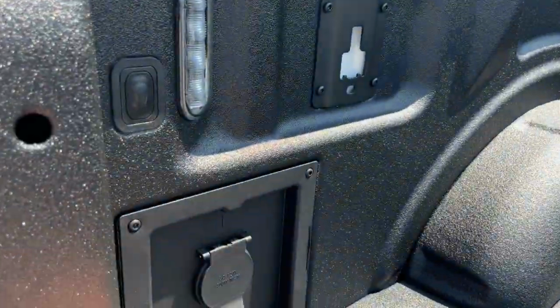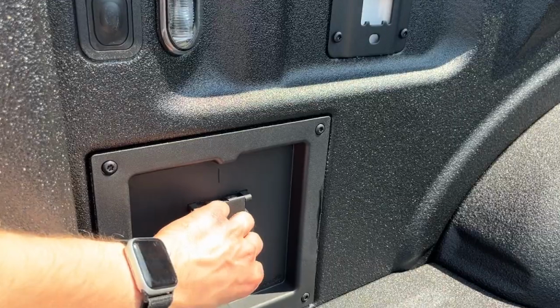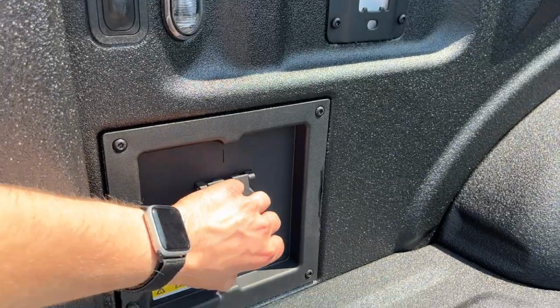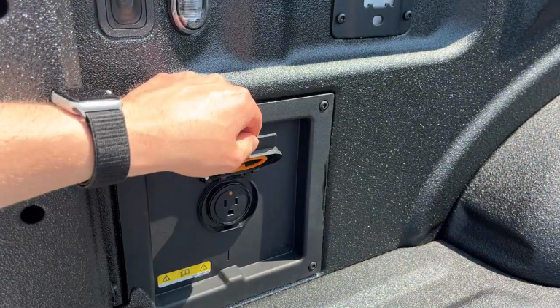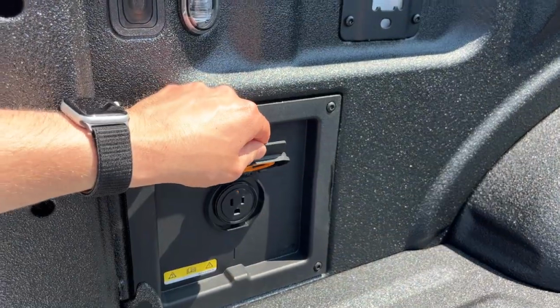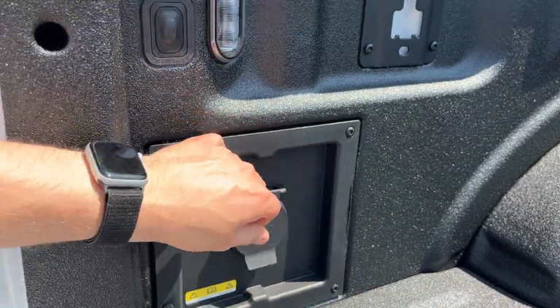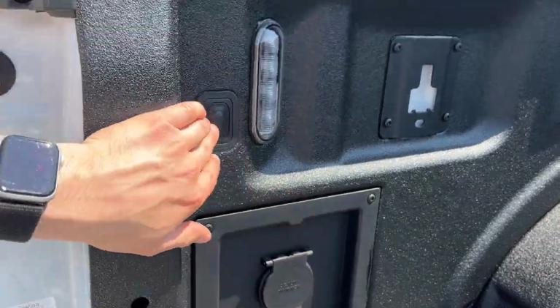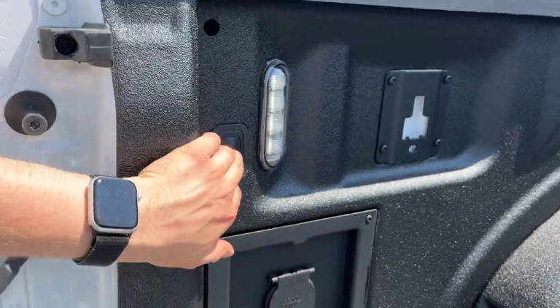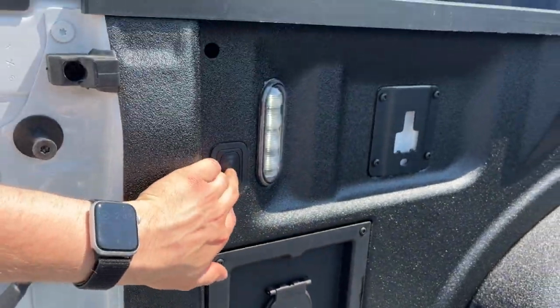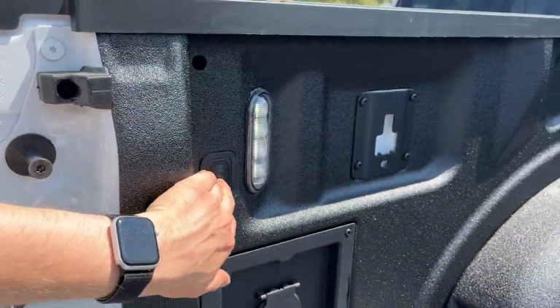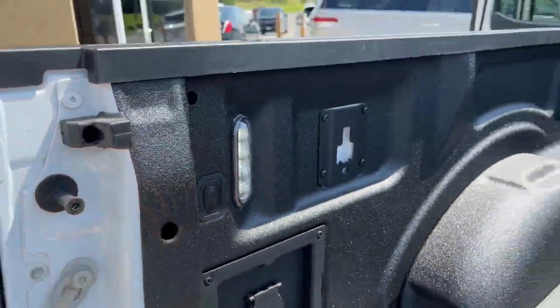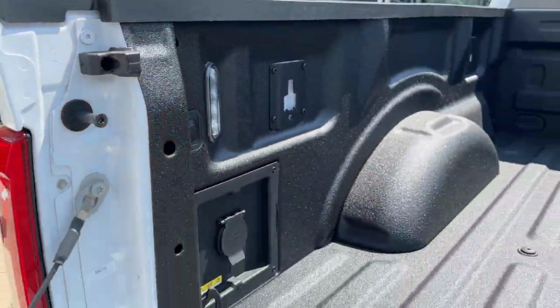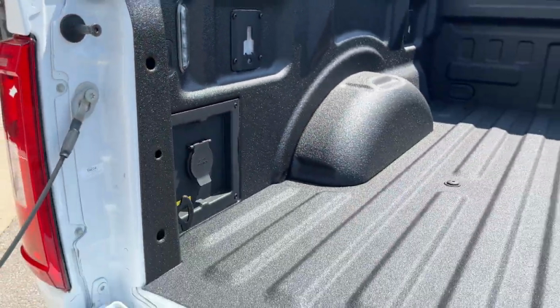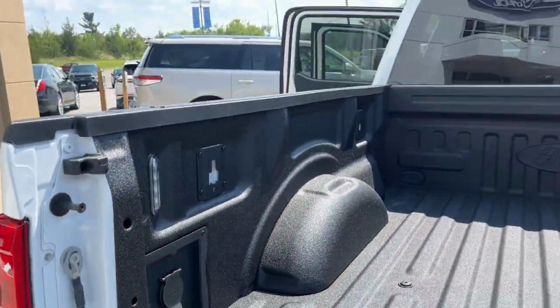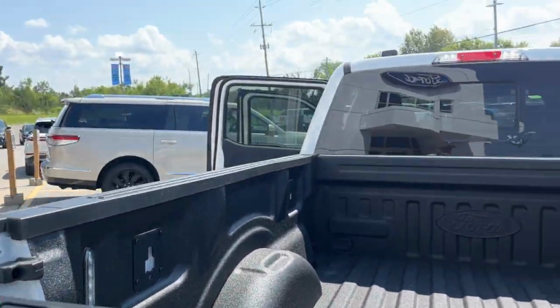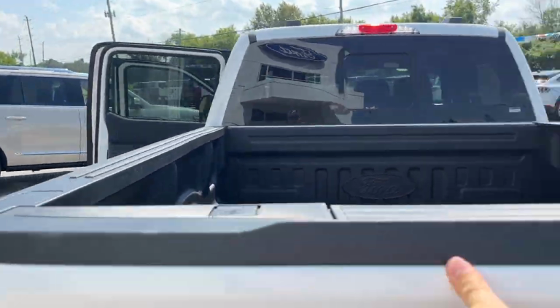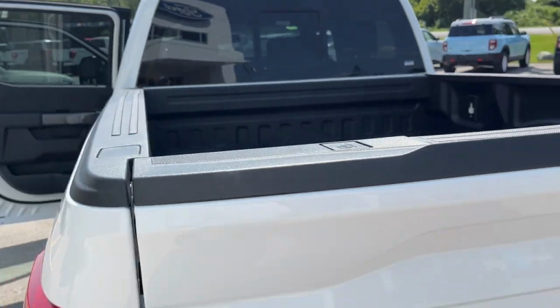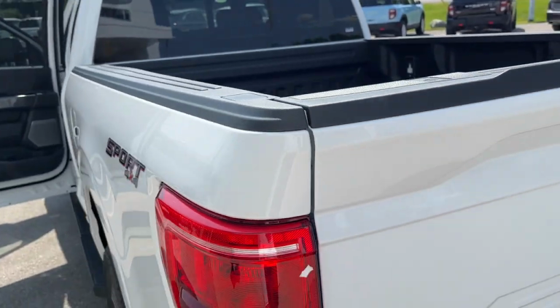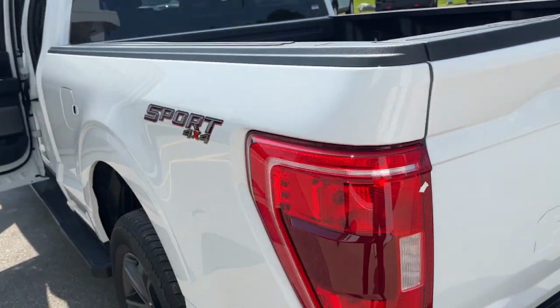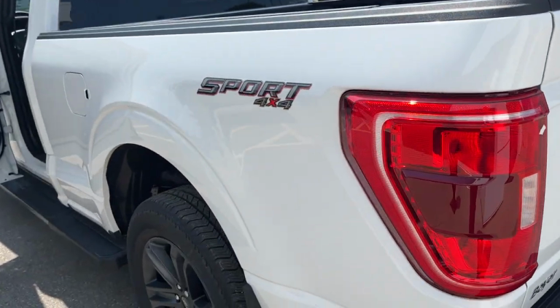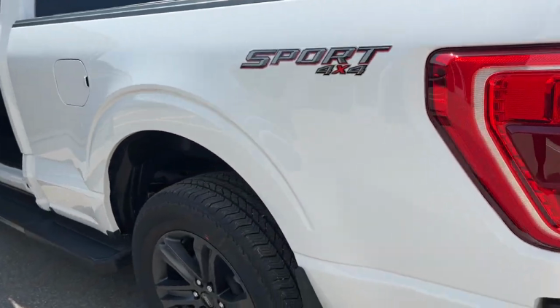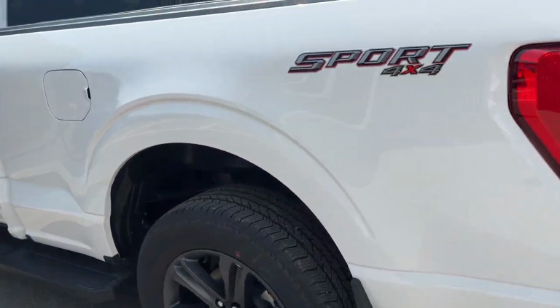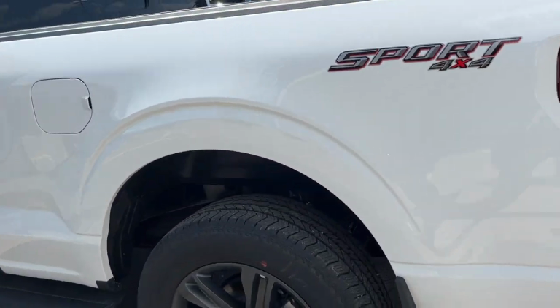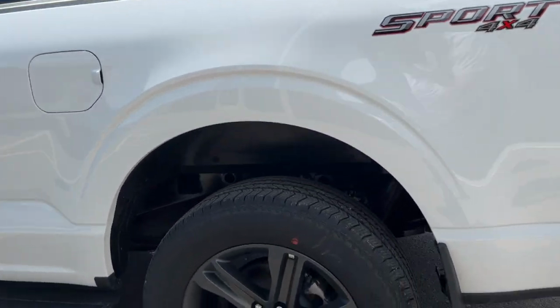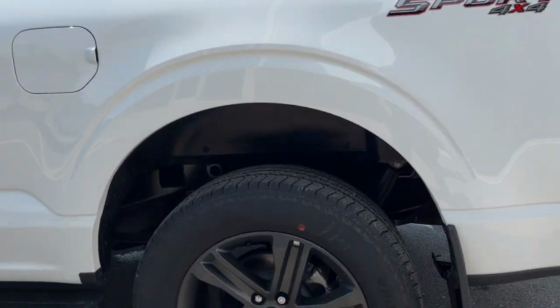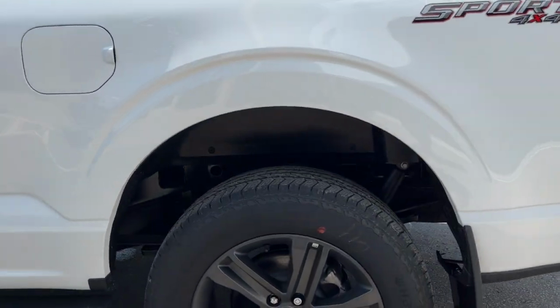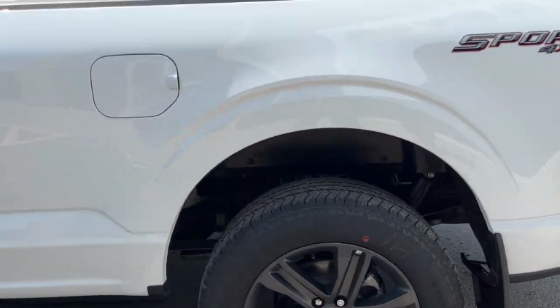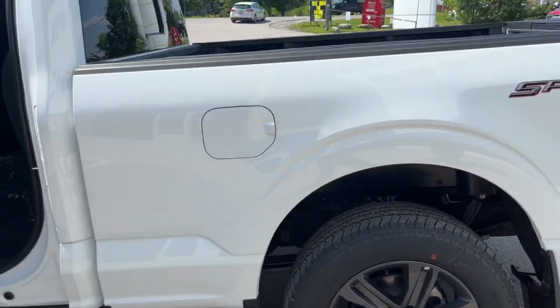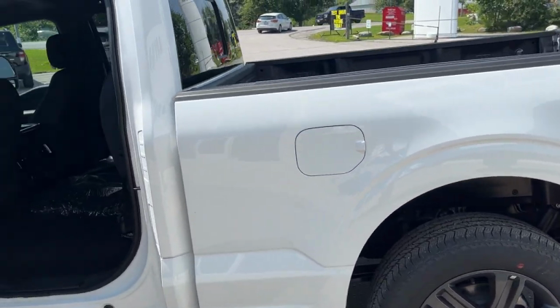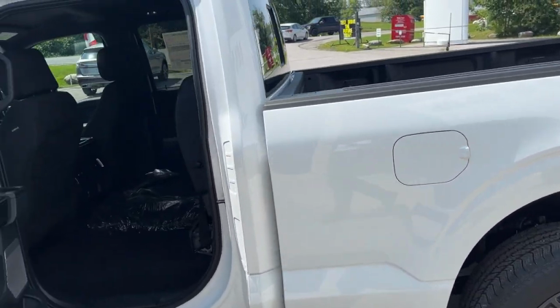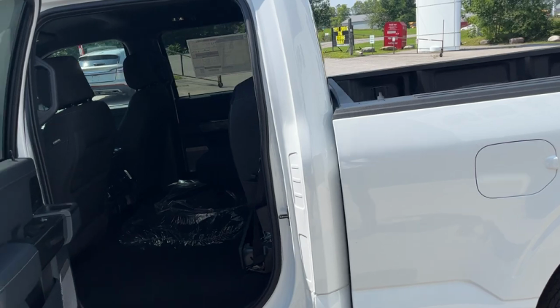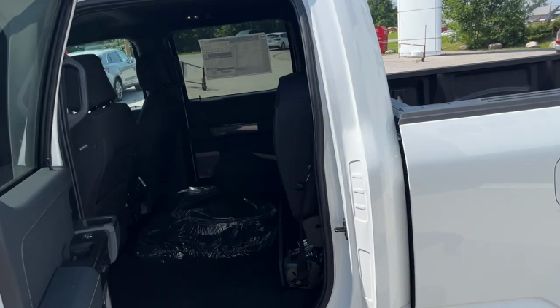There's a 400-watt outlet in the back, as well as LED bed lighting. Coming around to the side, you also have rear wheel well liners already installed from the factory.